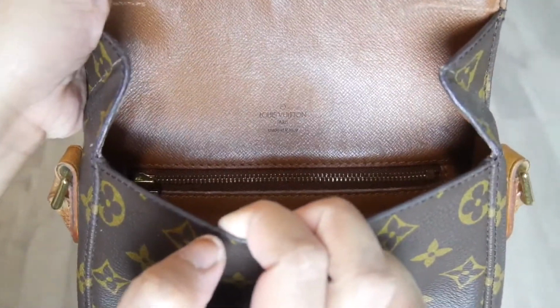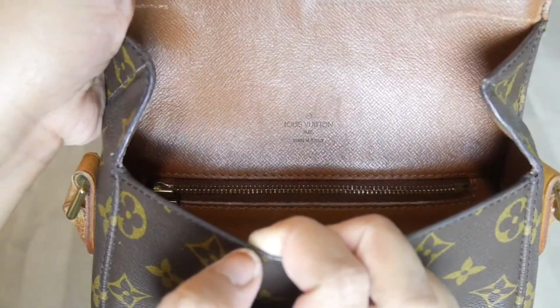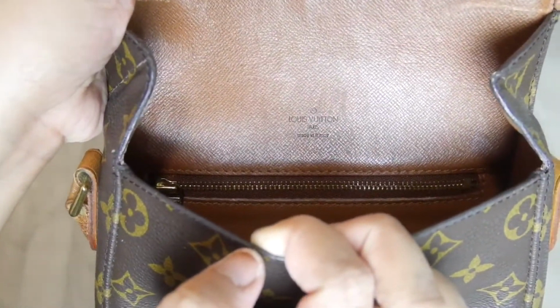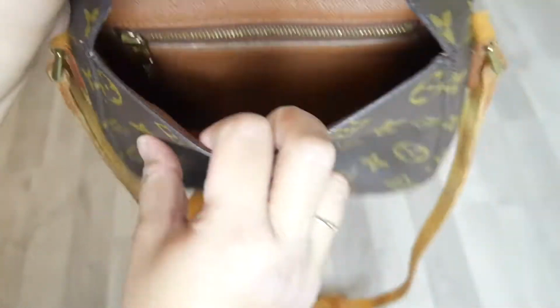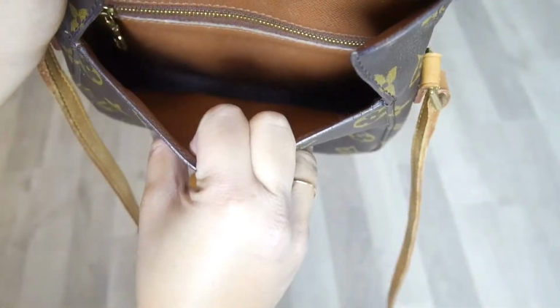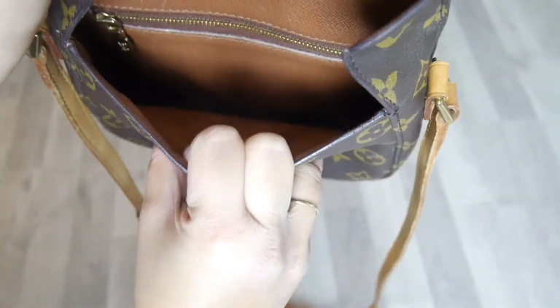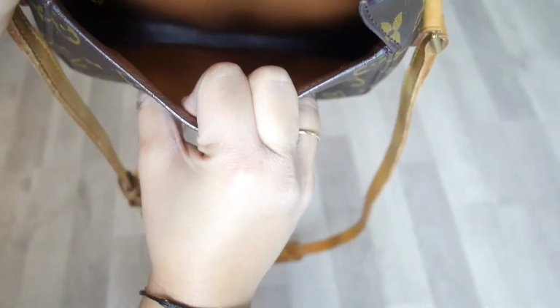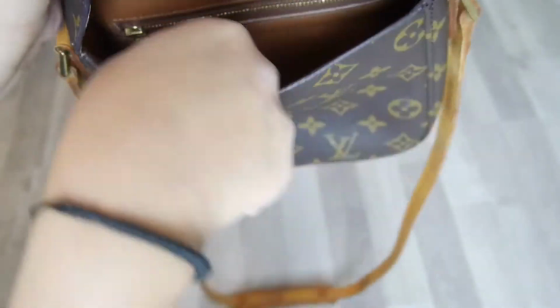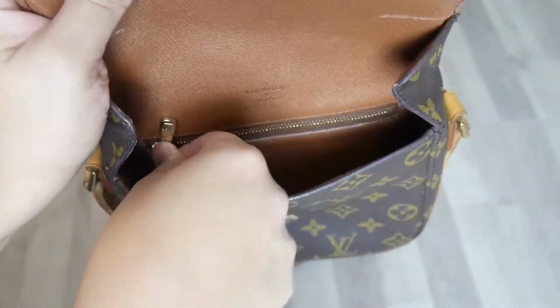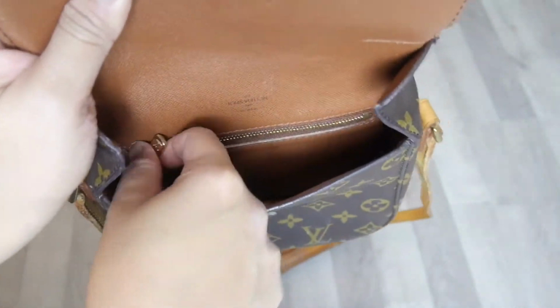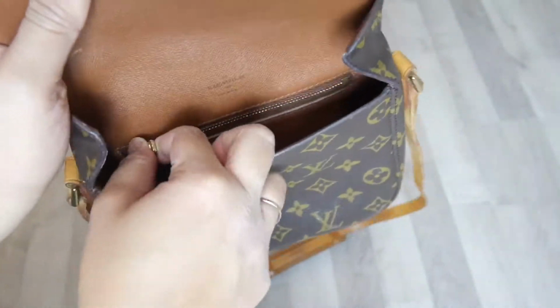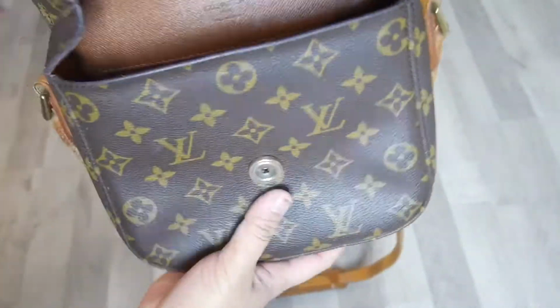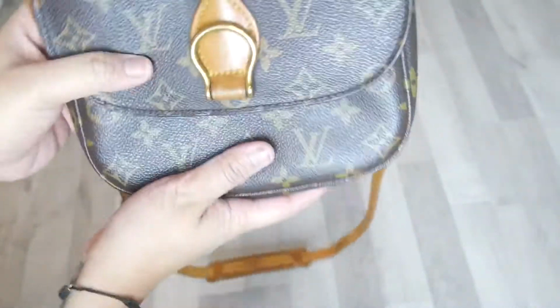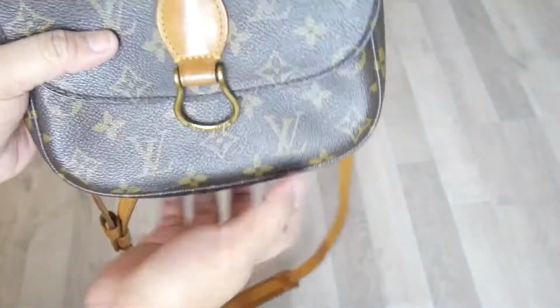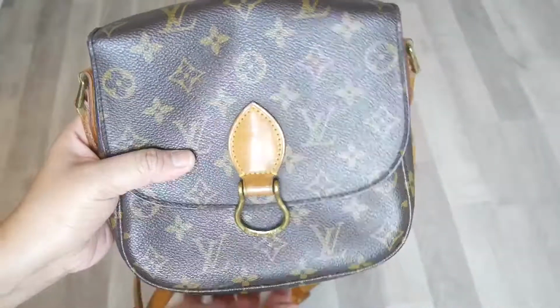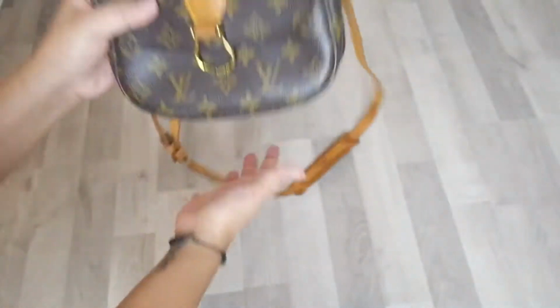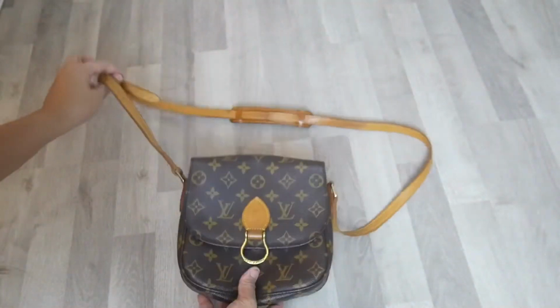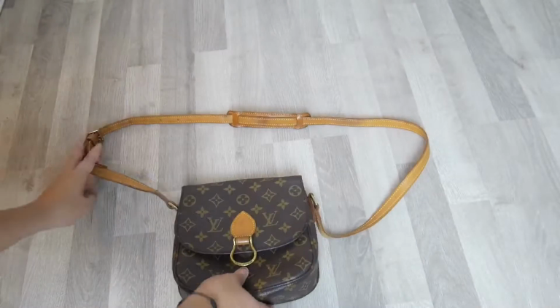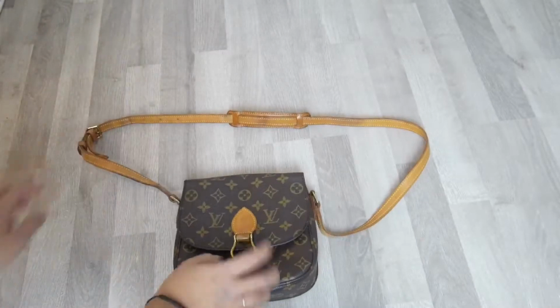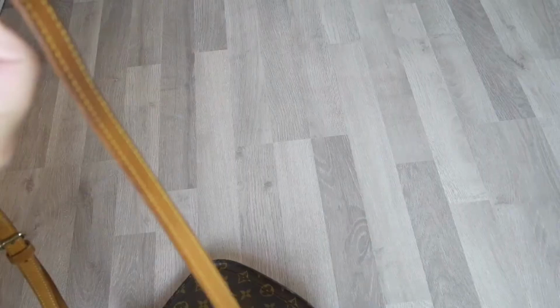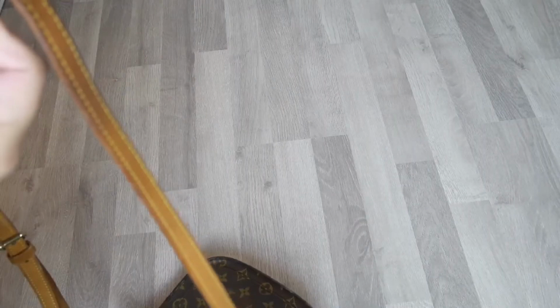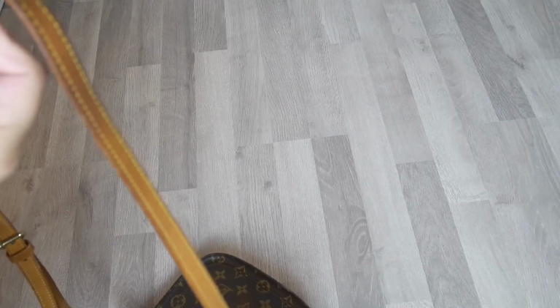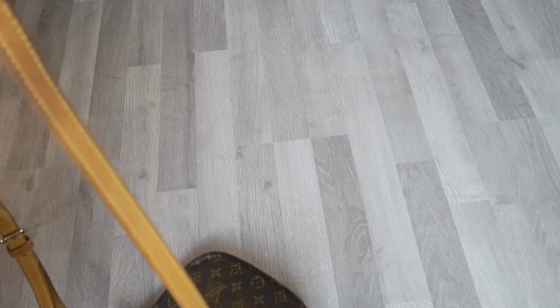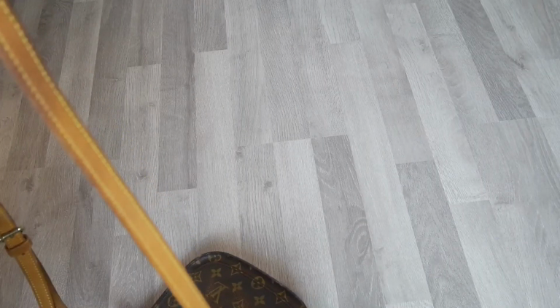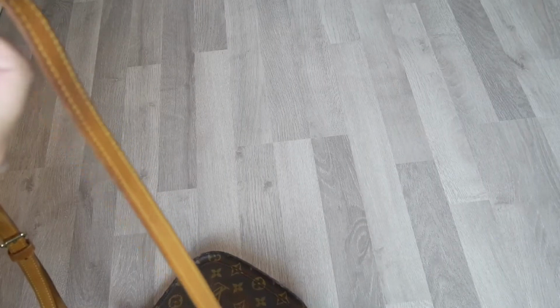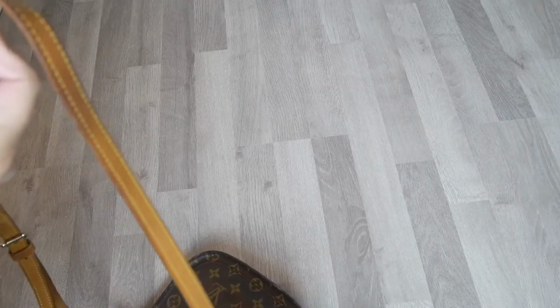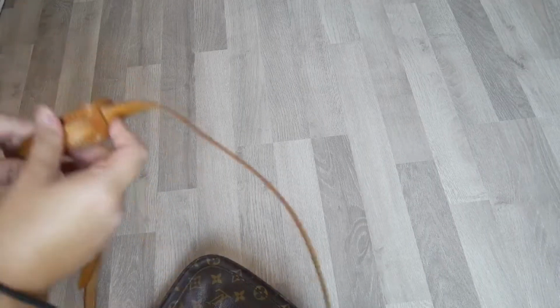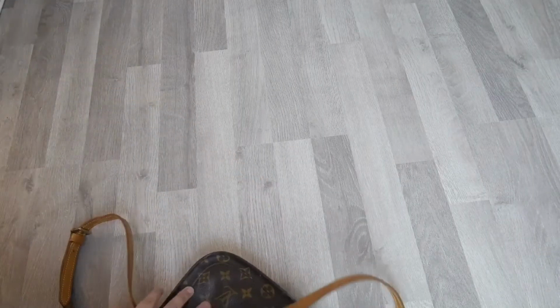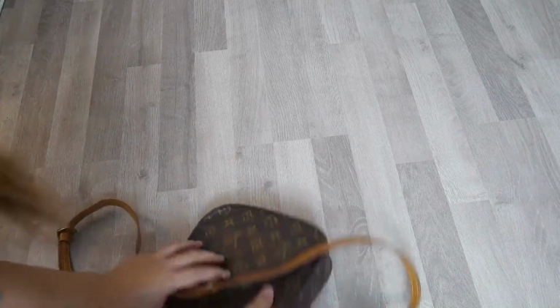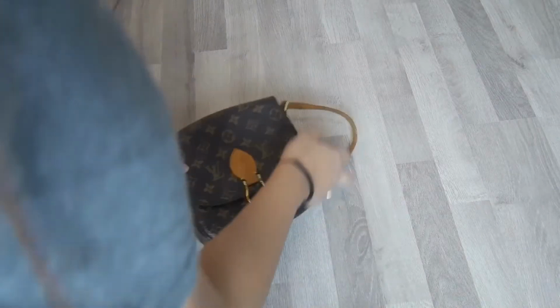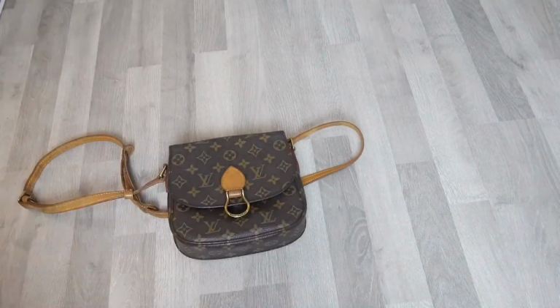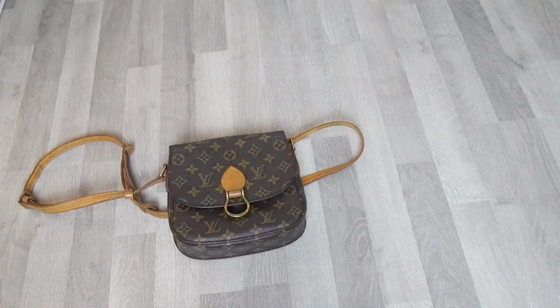This is the inside and the zipper doesn't work anymore. So now I'm gonna show you the things that we can put inside this bag.